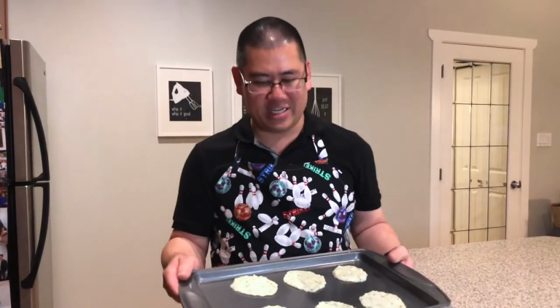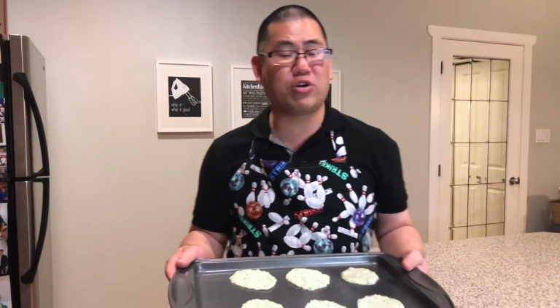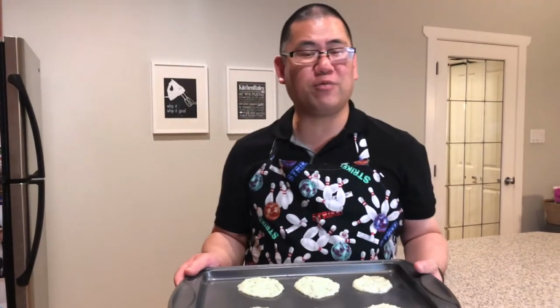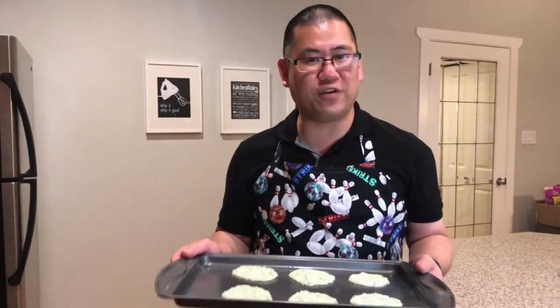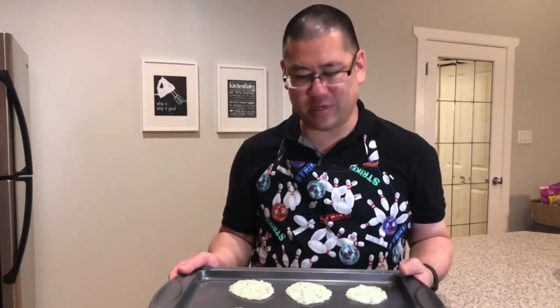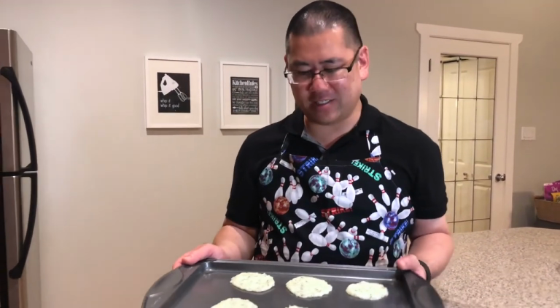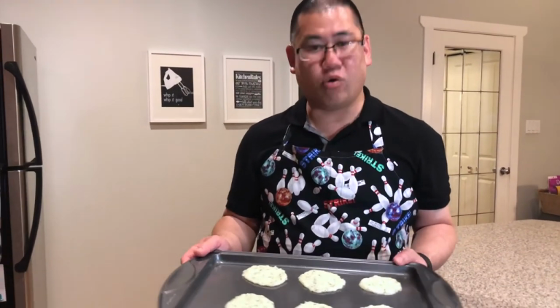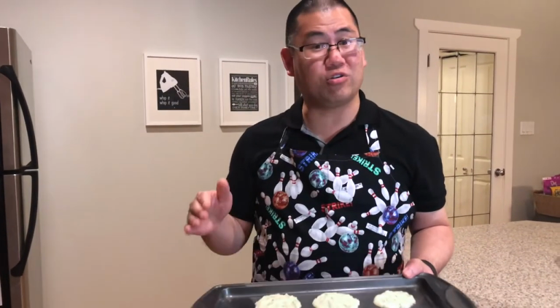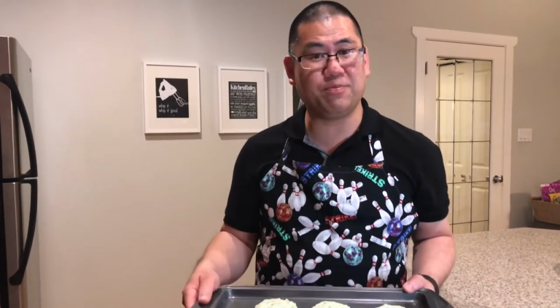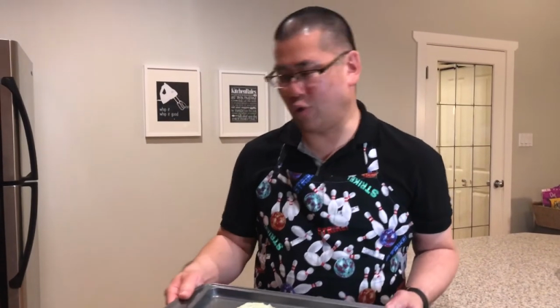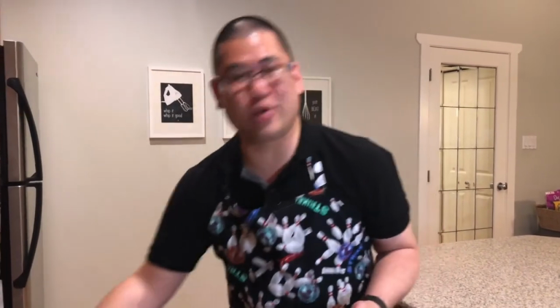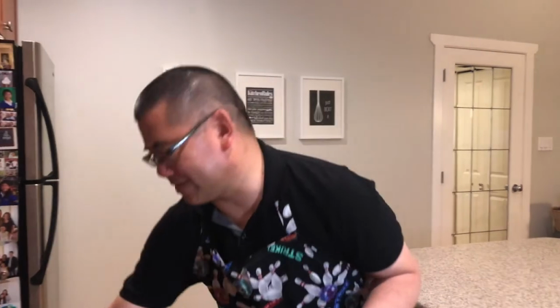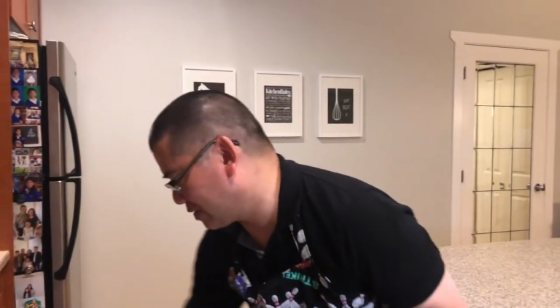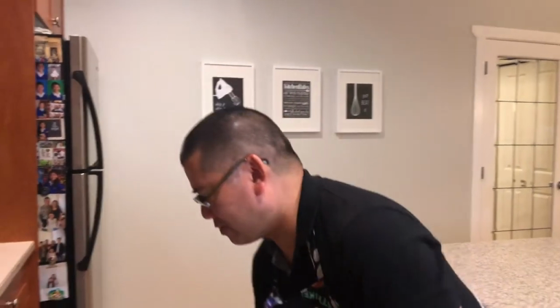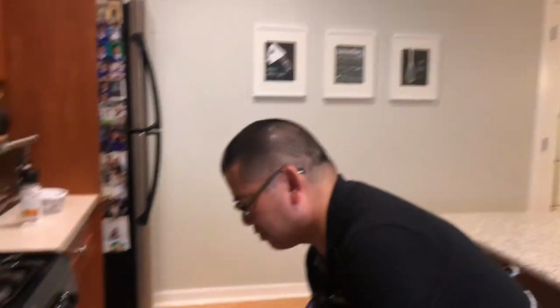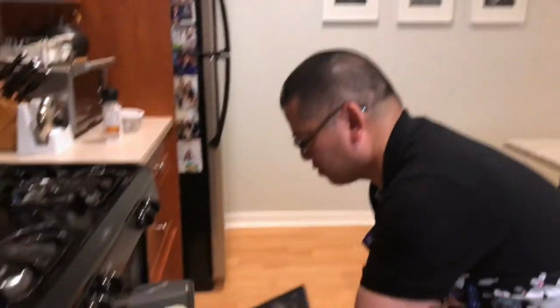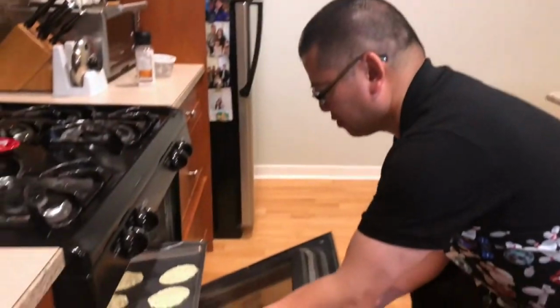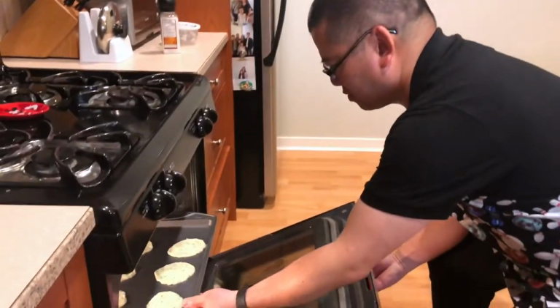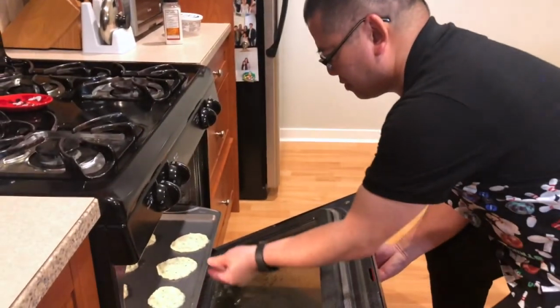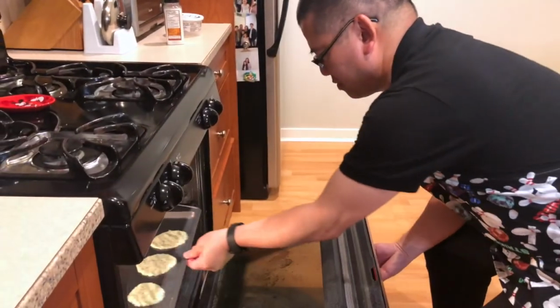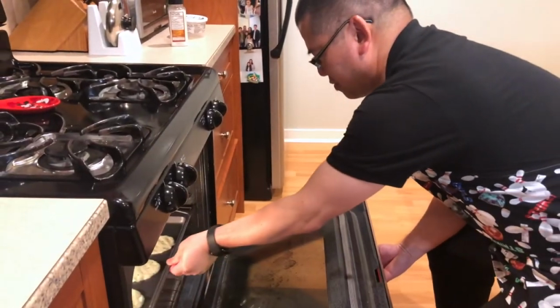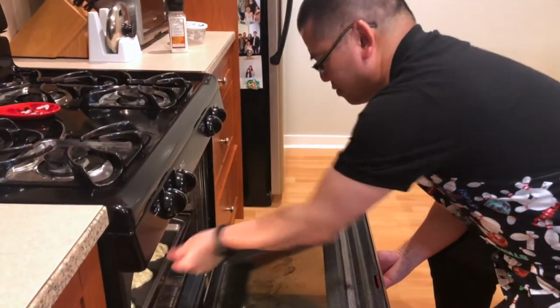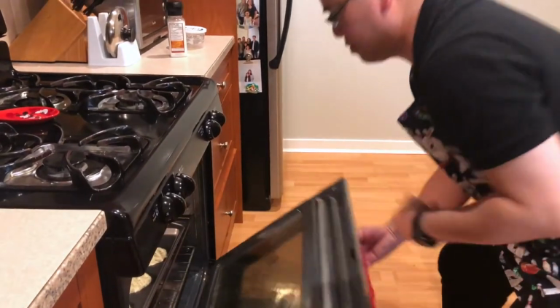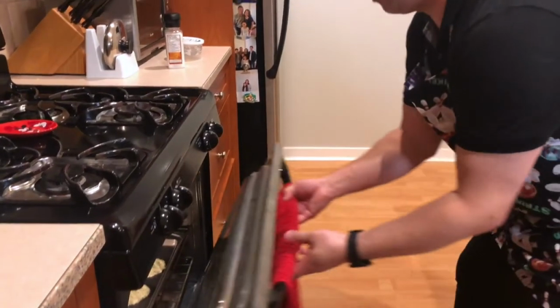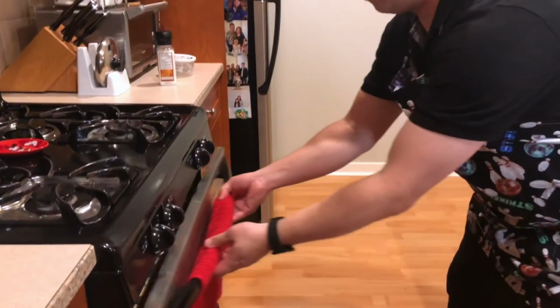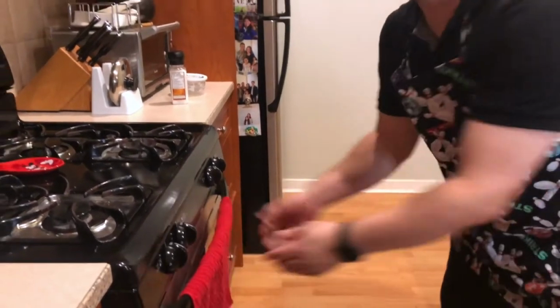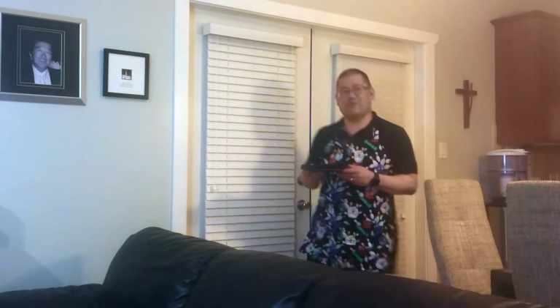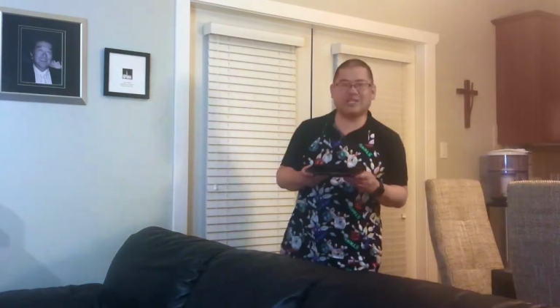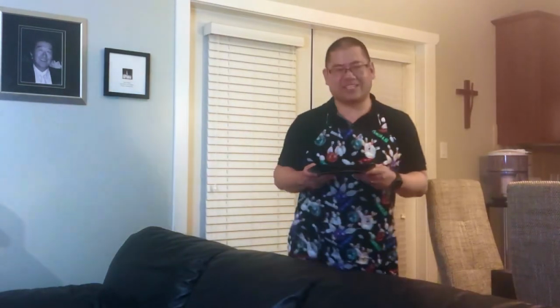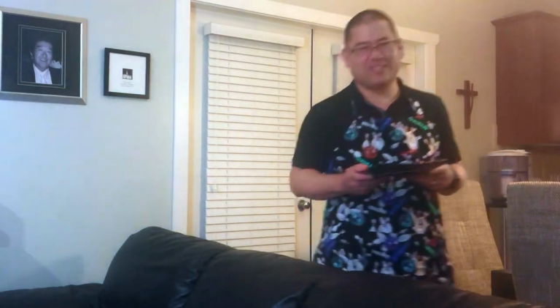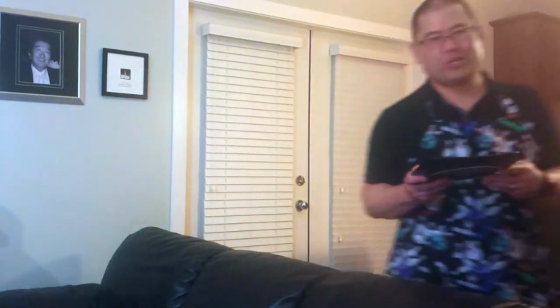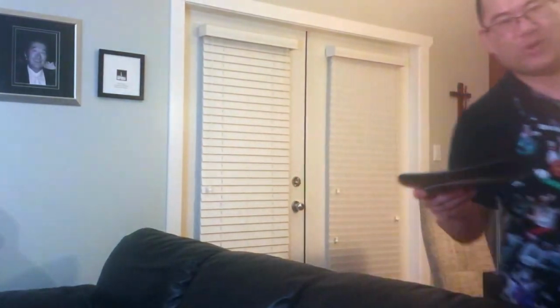Now we cook them for 15 minutes or until deep golden brown. They're finally done. Try one?